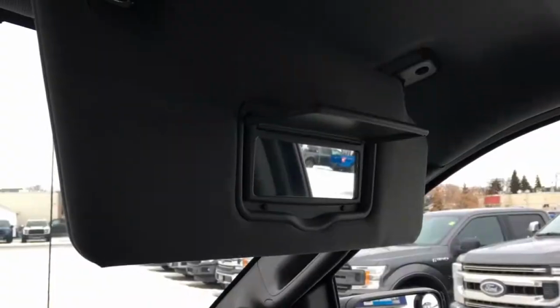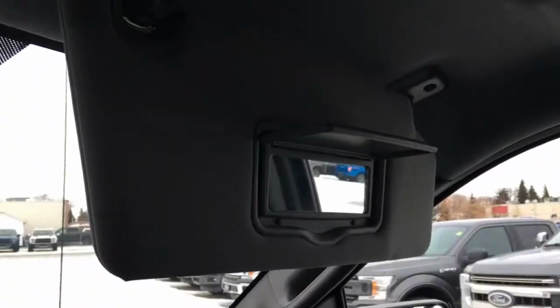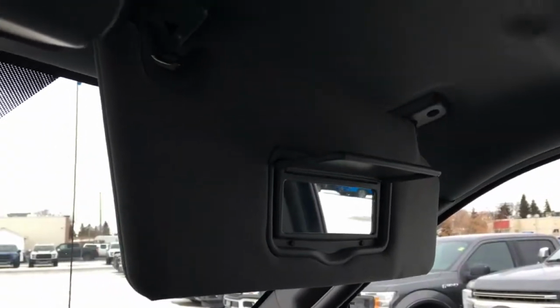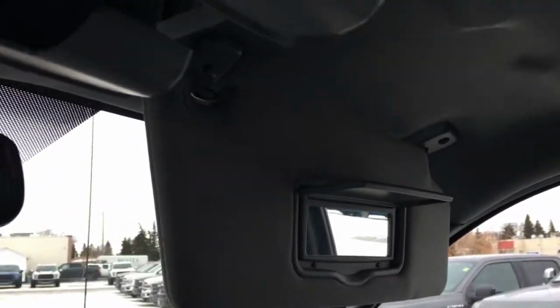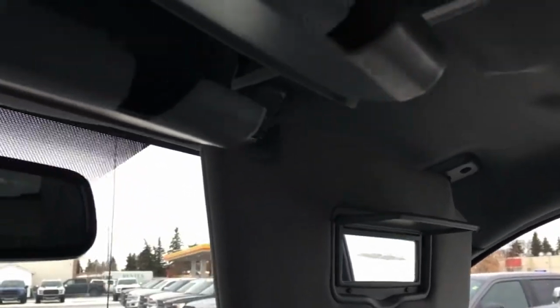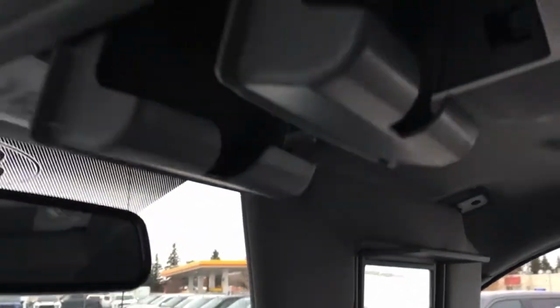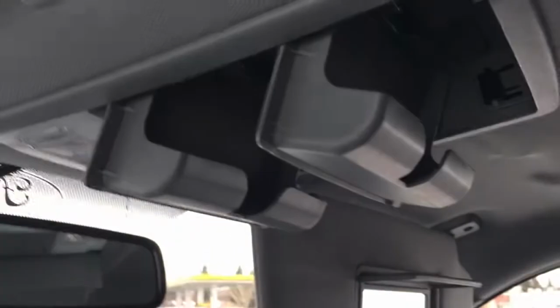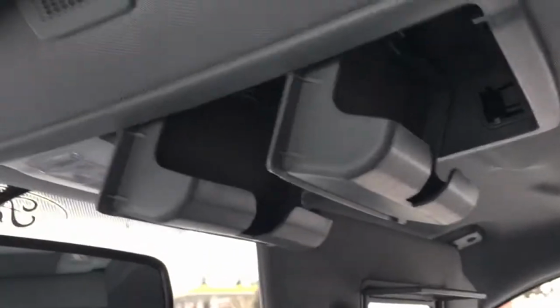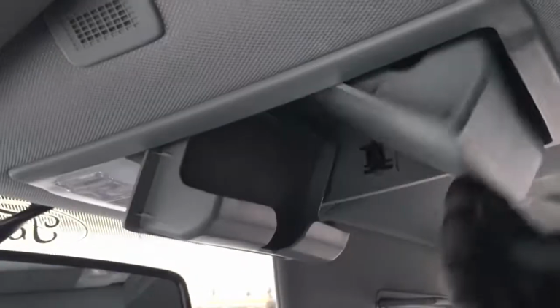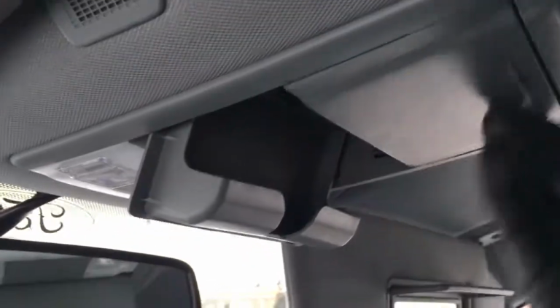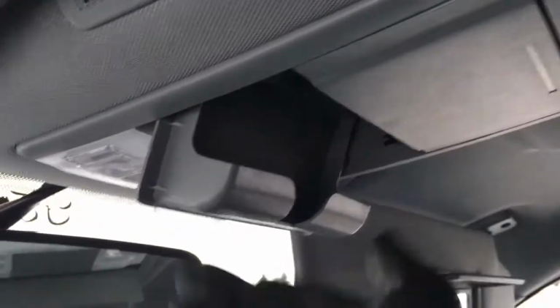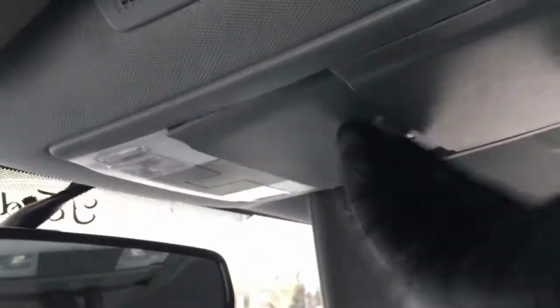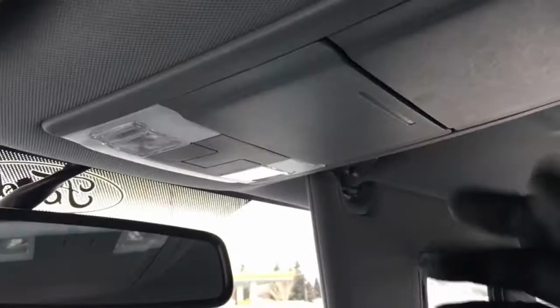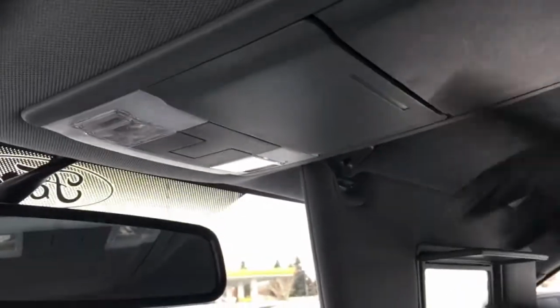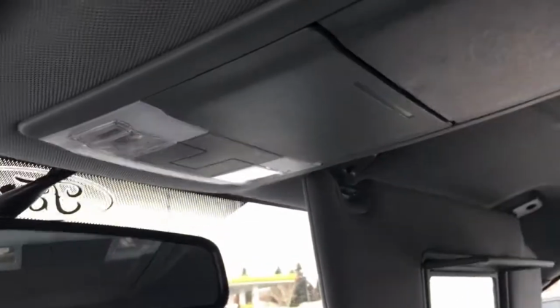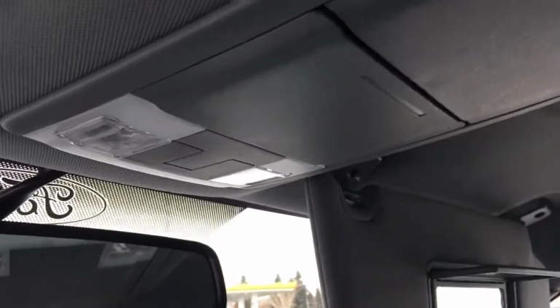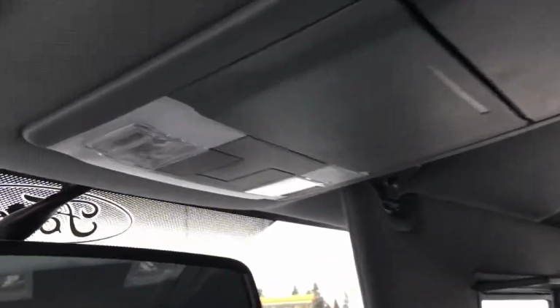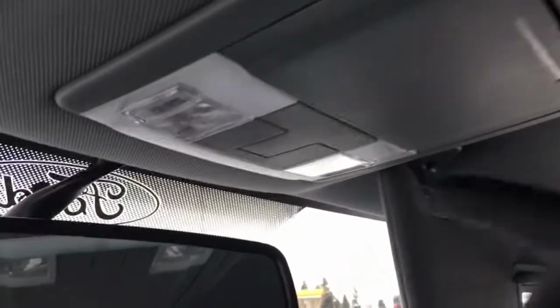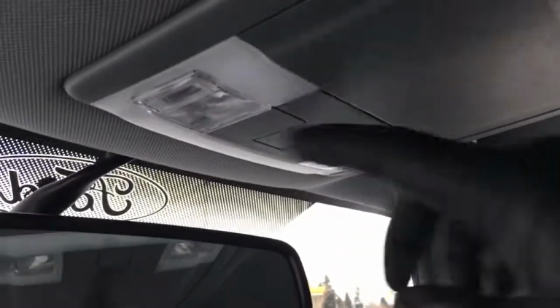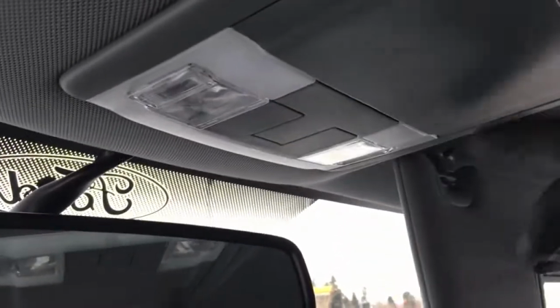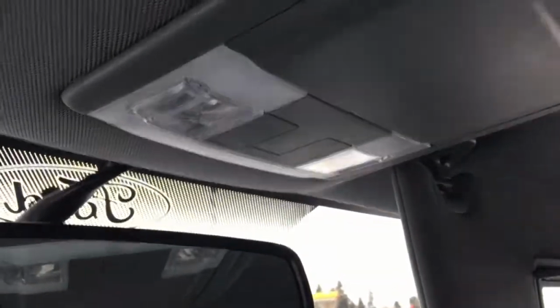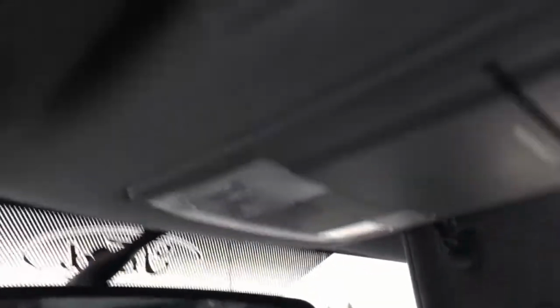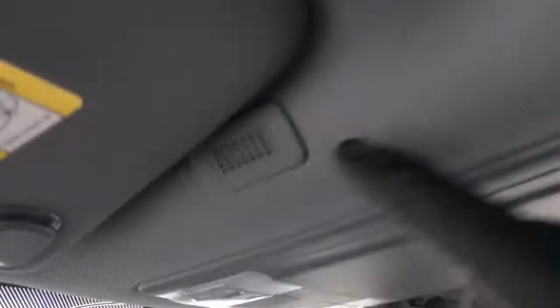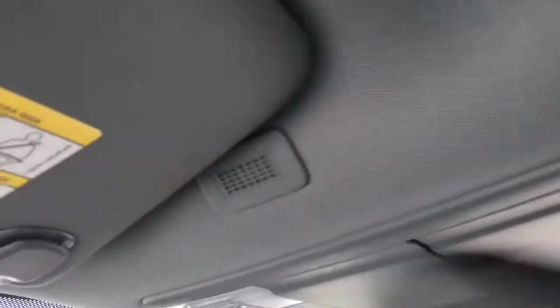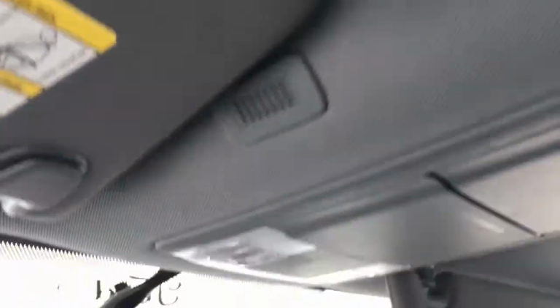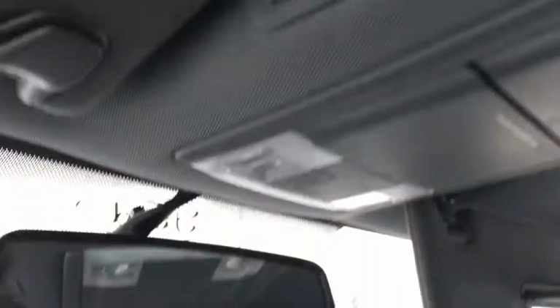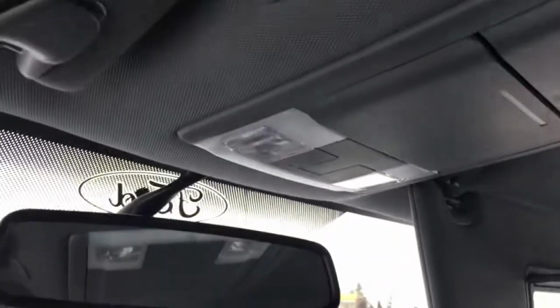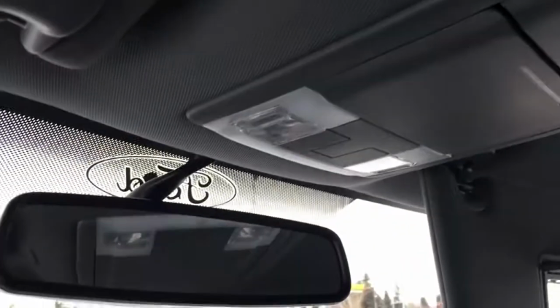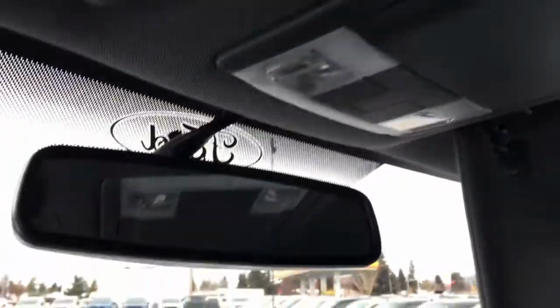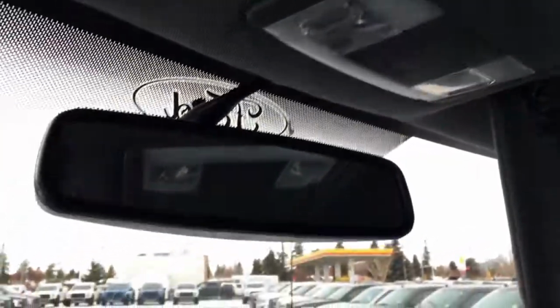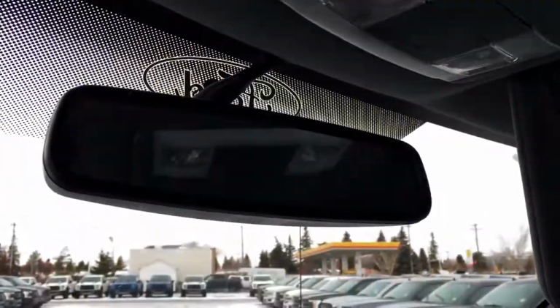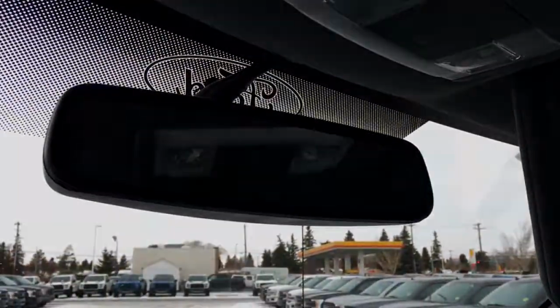In the driver and passenger visors, vanity mirrors. The overhead console has a couple of storage compartments for glasses as well as interior lighting controls and a mic, as well as an auto-dimming rear-view mirror.